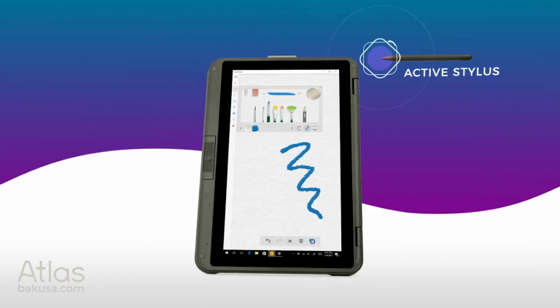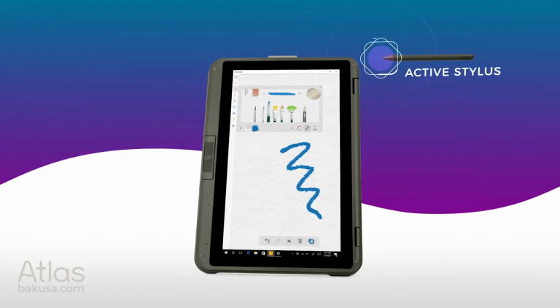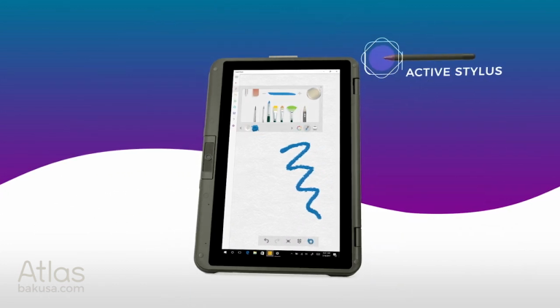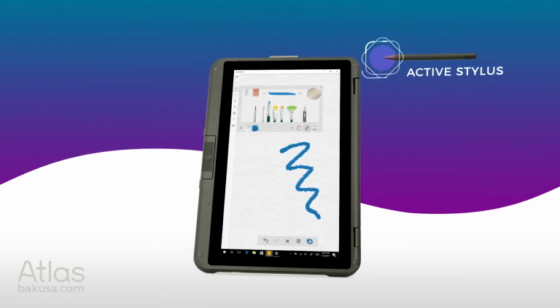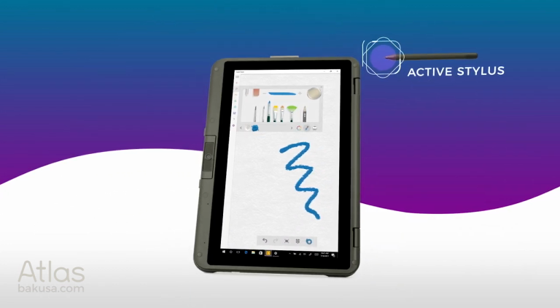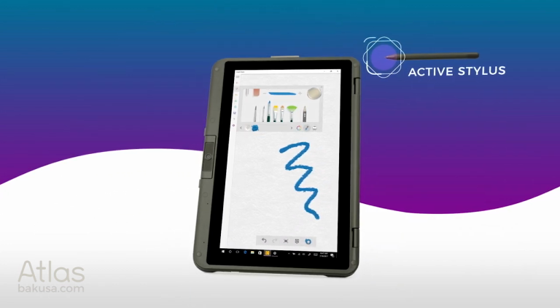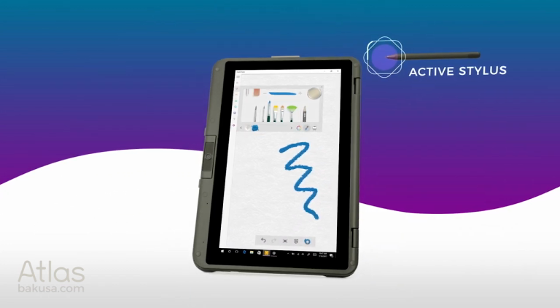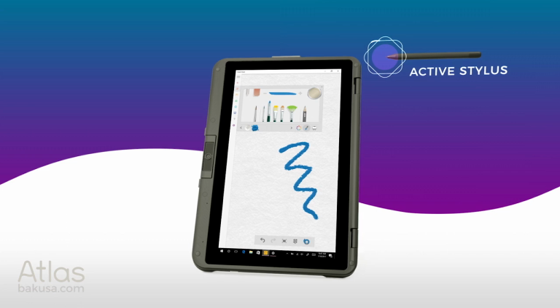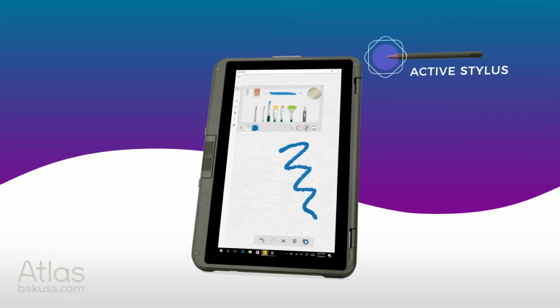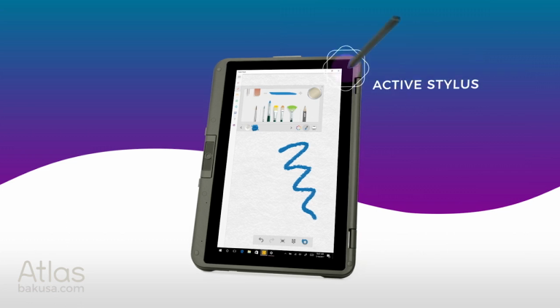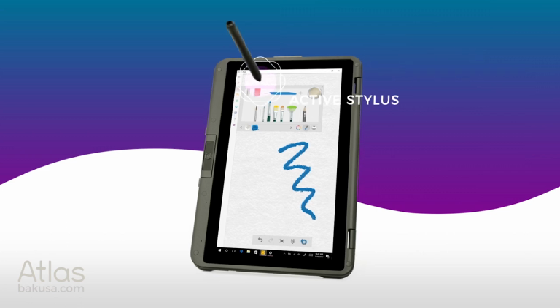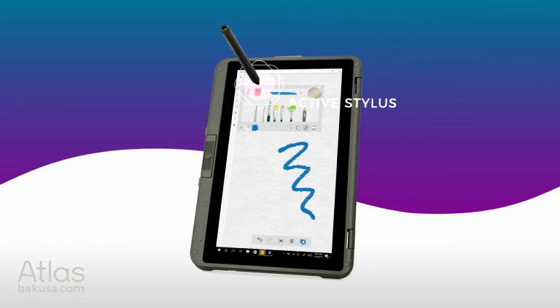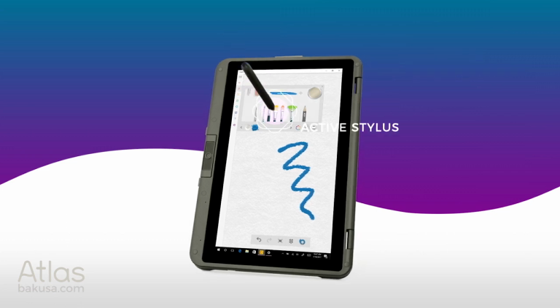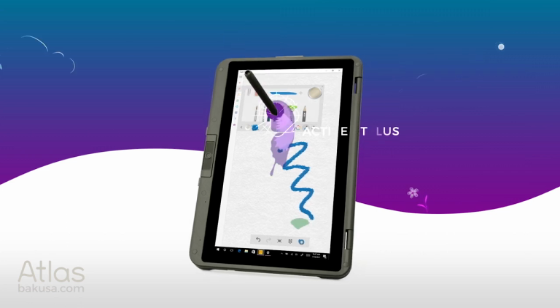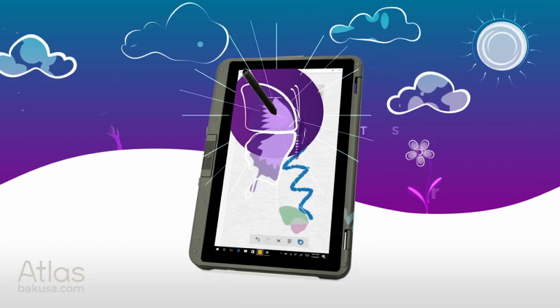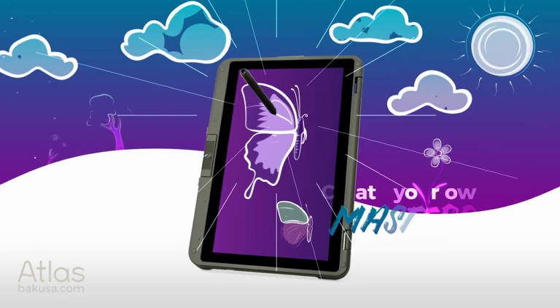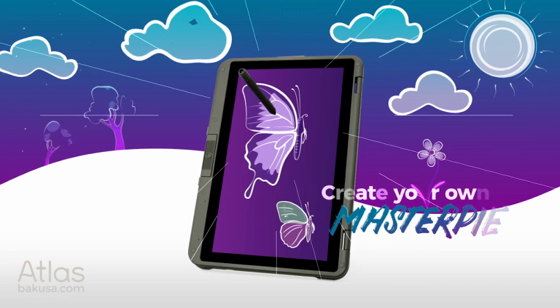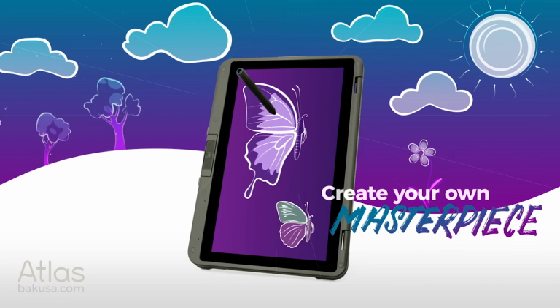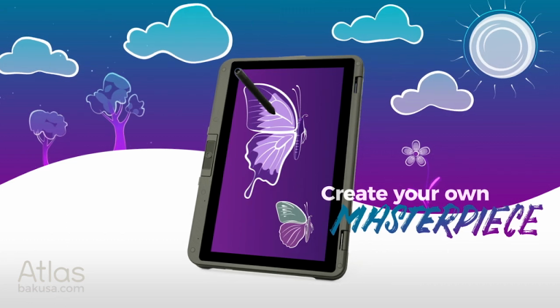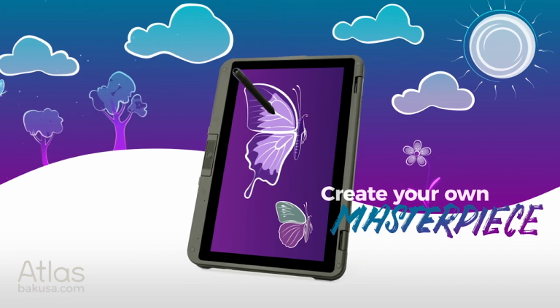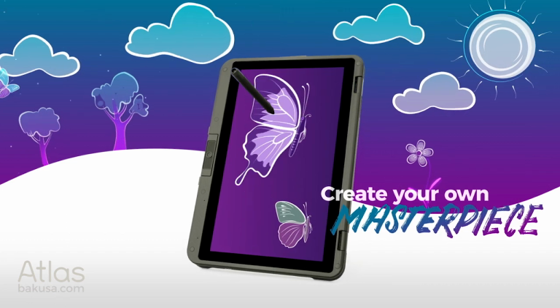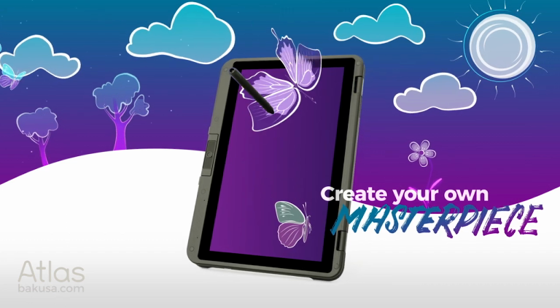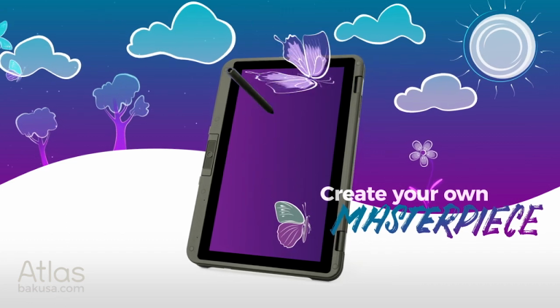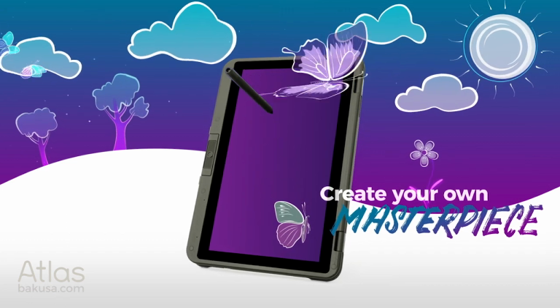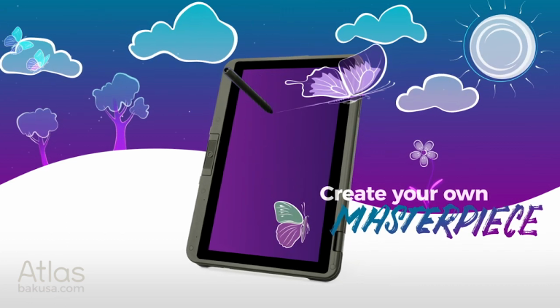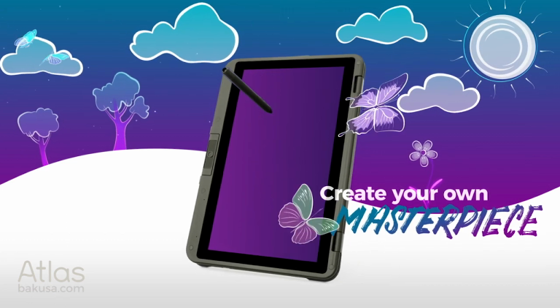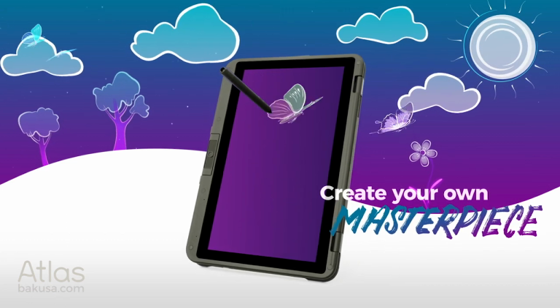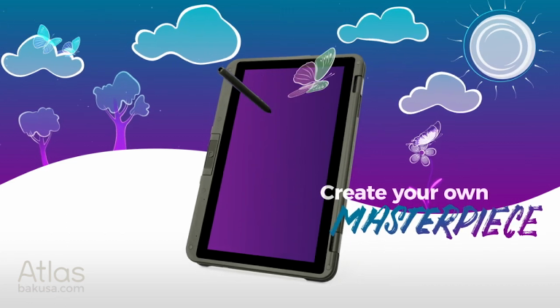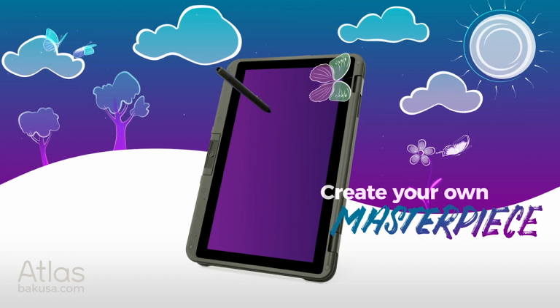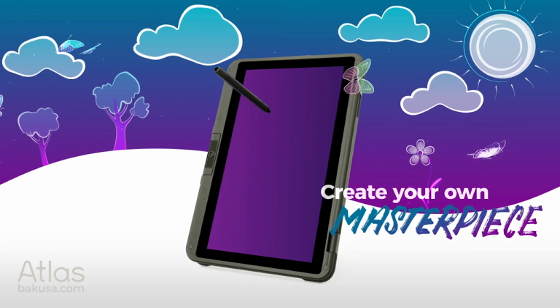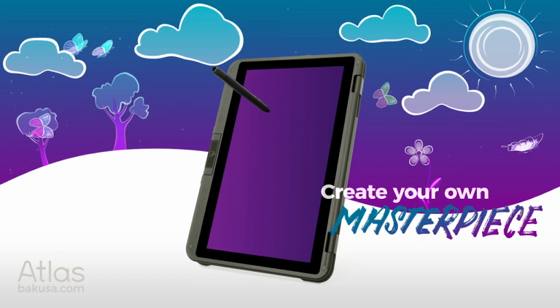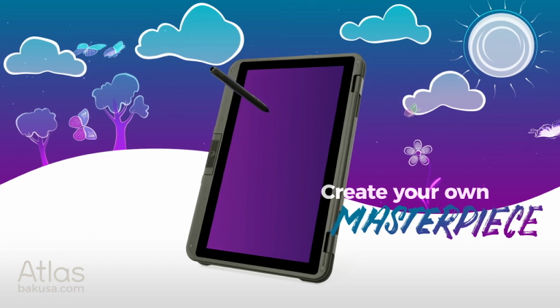Flip and fold your Atlas into tablet mode so you can use your active stylus to bring your latest creation to life.